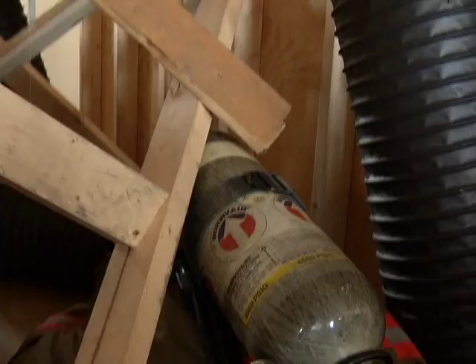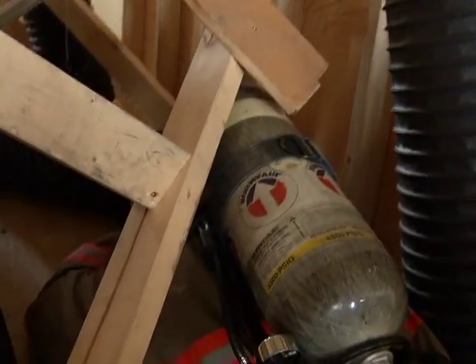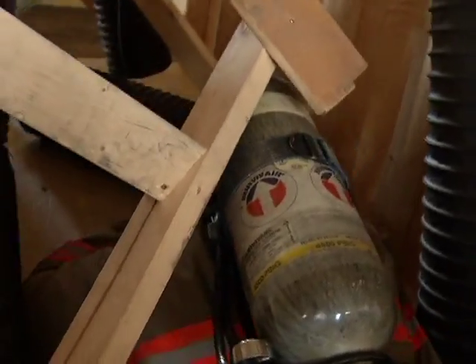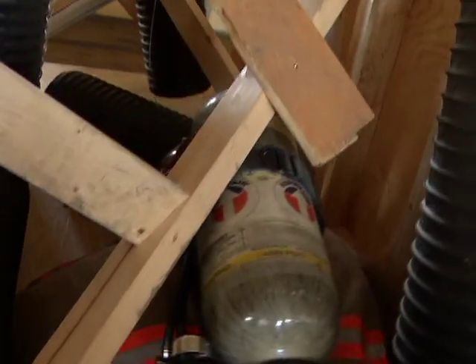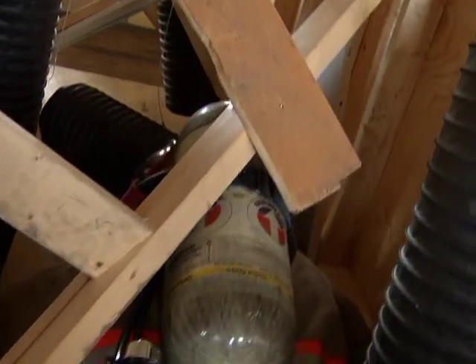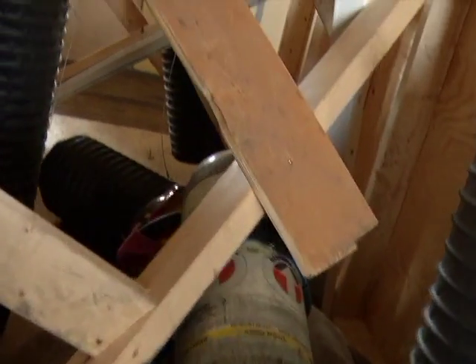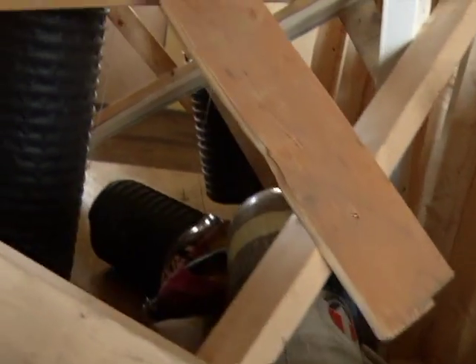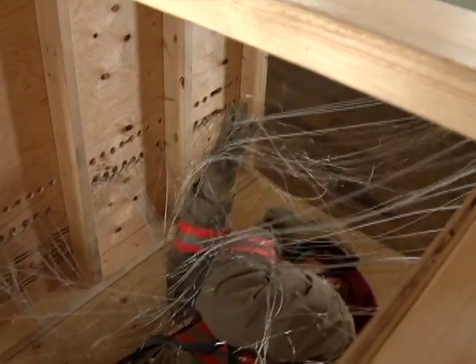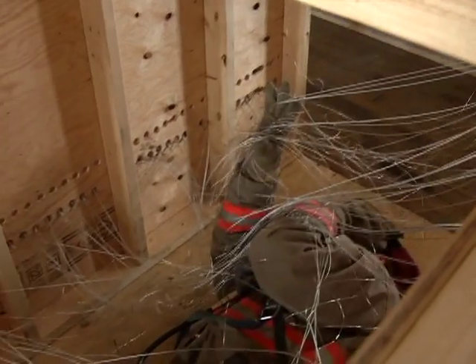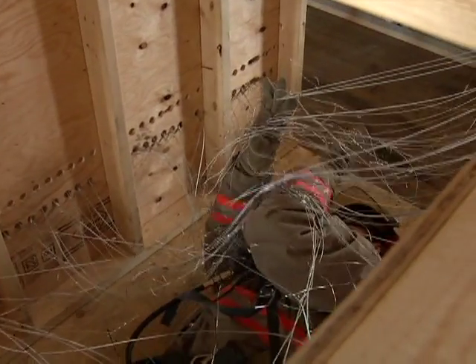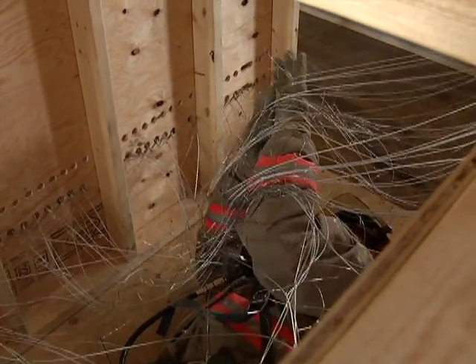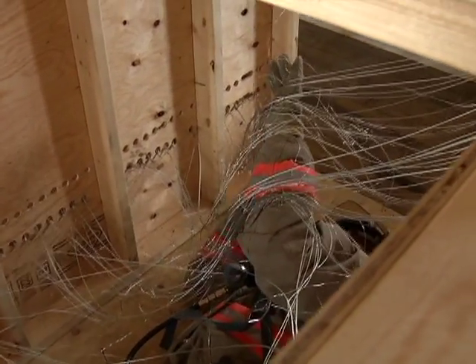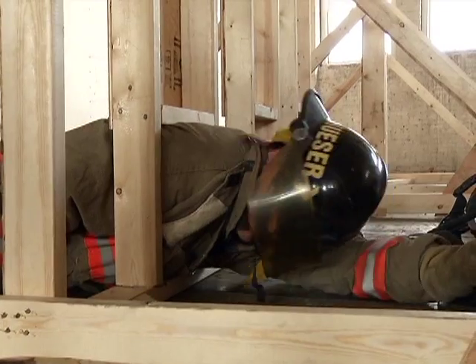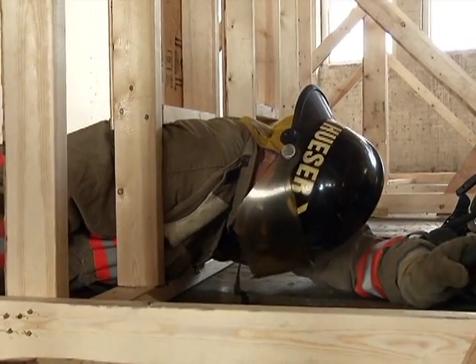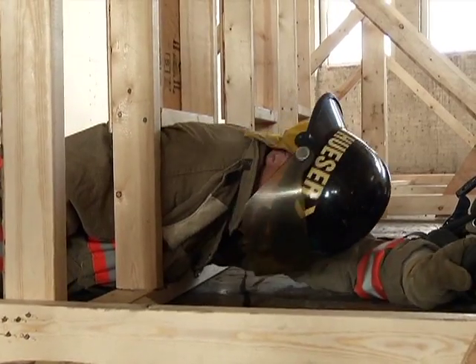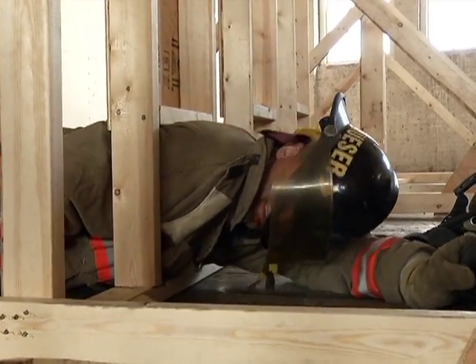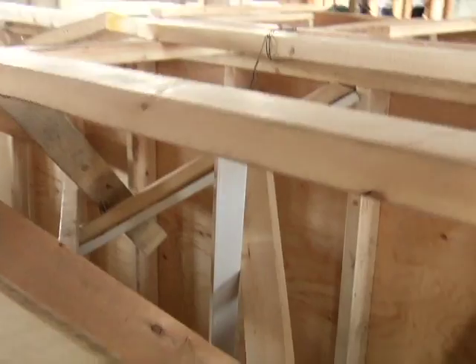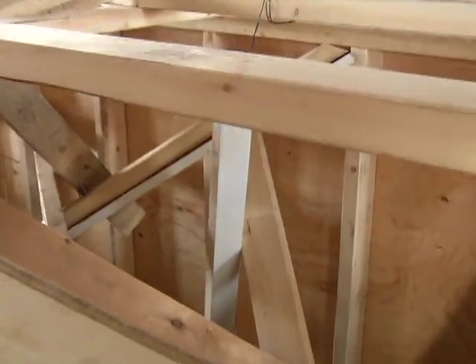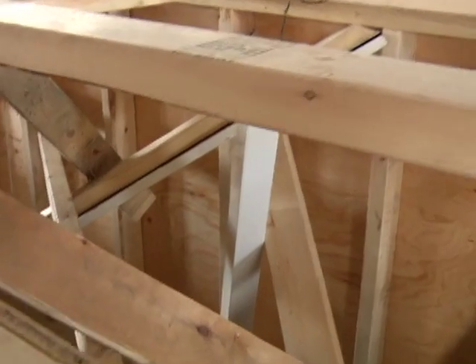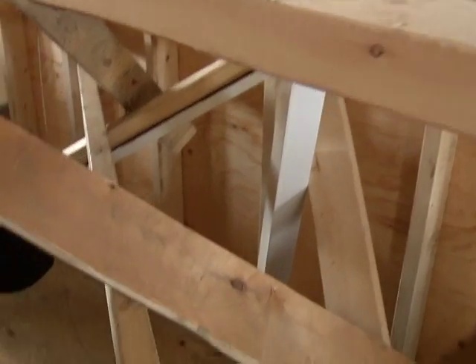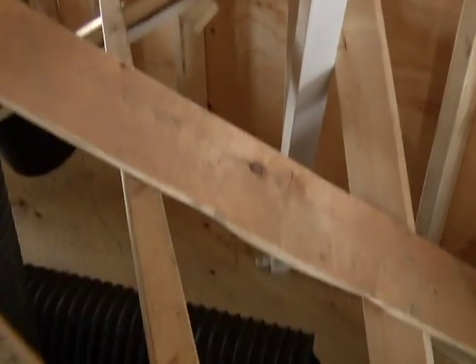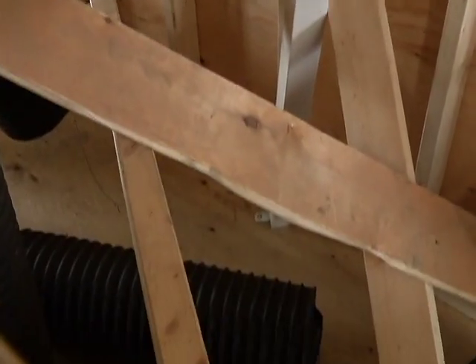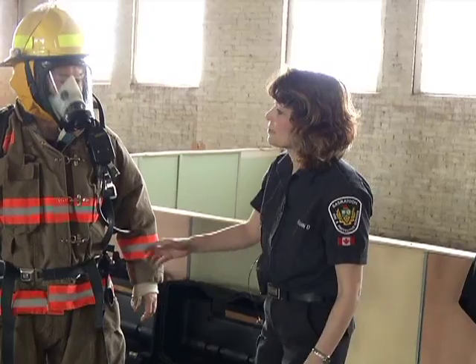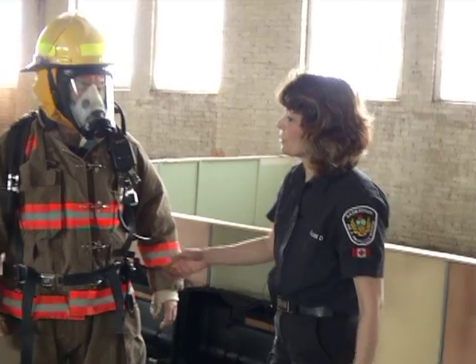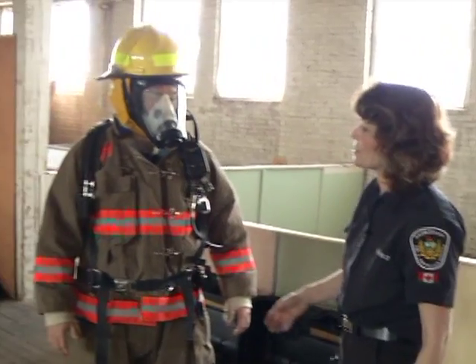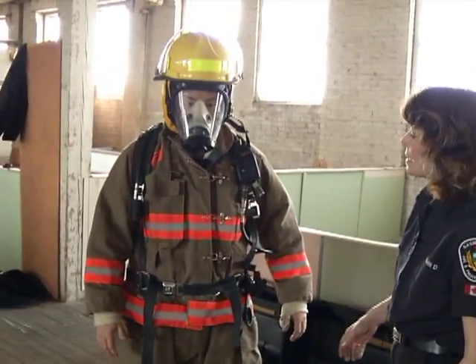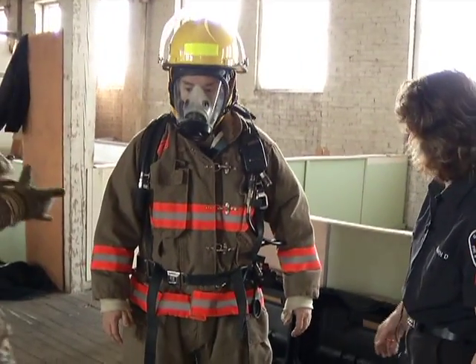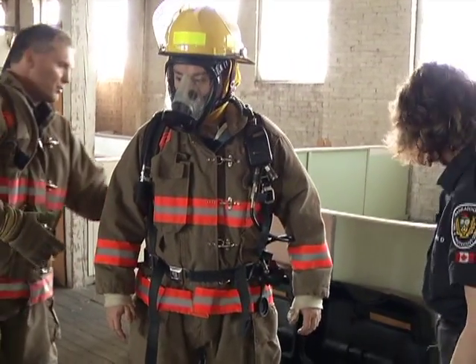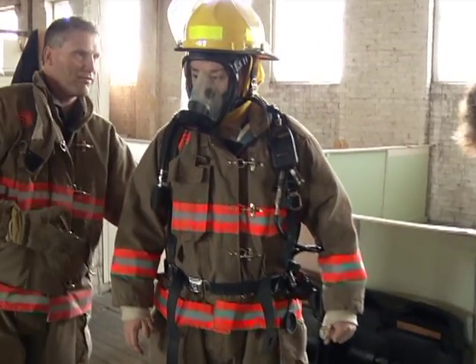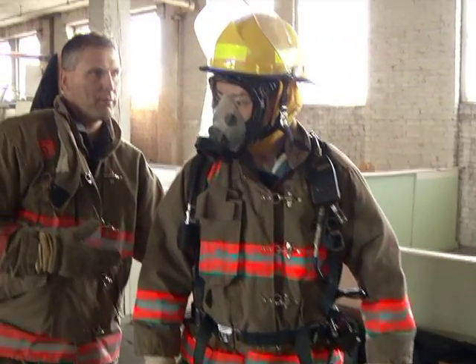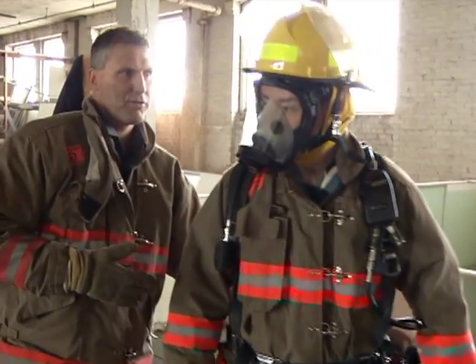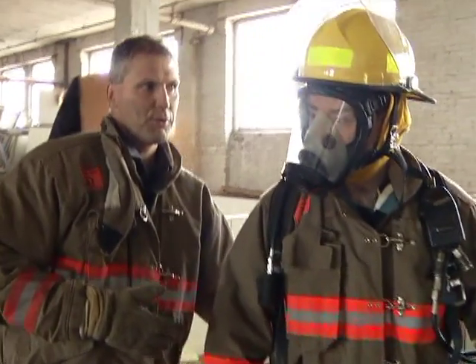These drills are designed to keep firefighters aware of the challenges and difficulties of maneuvering through tight and deadly situations, all the while wearing heavy and cumbersome protective gear and breathing apparatus.